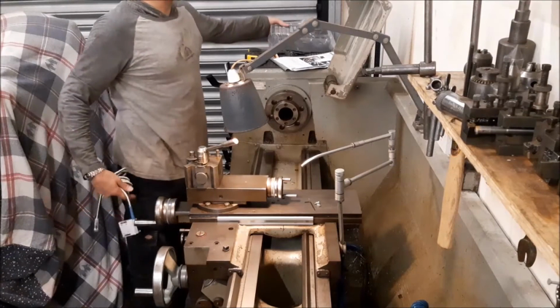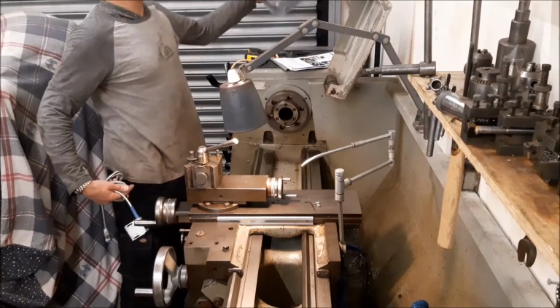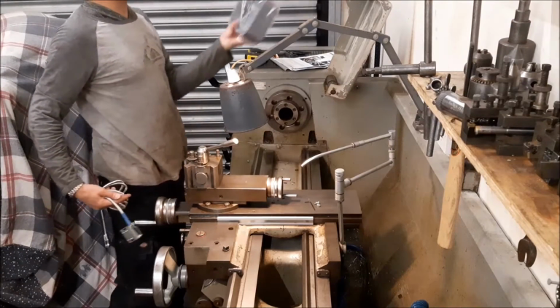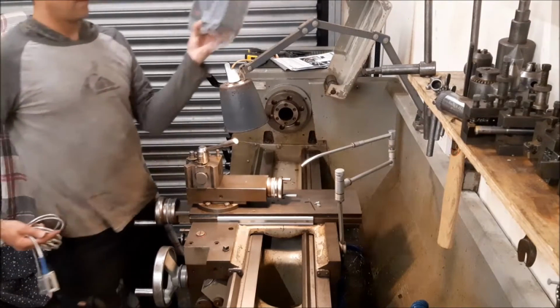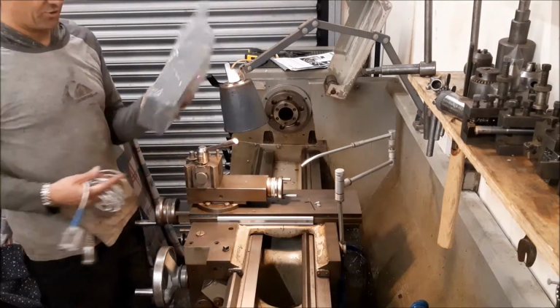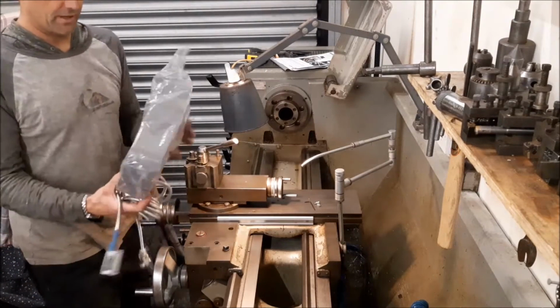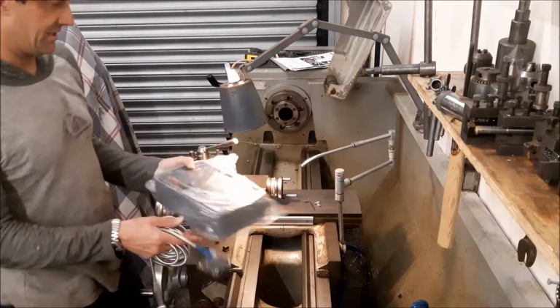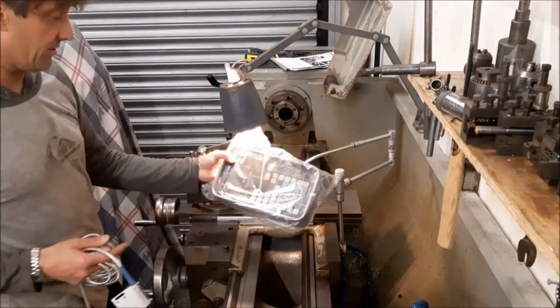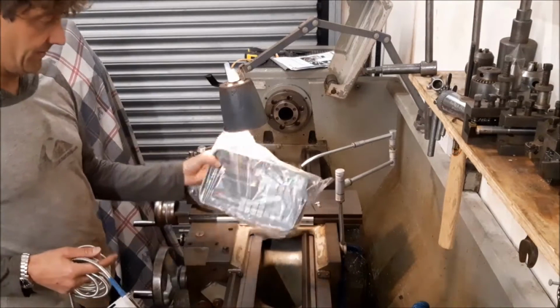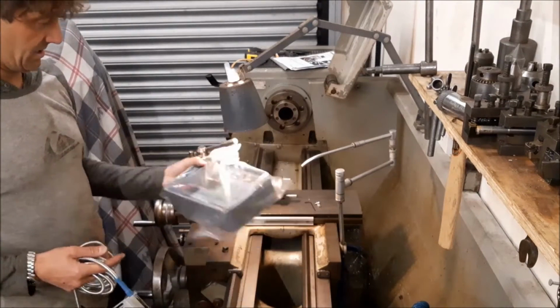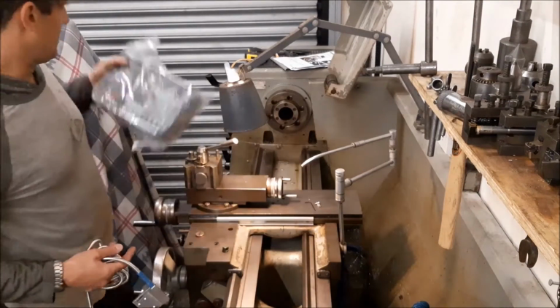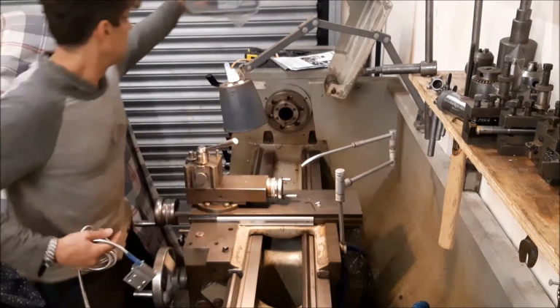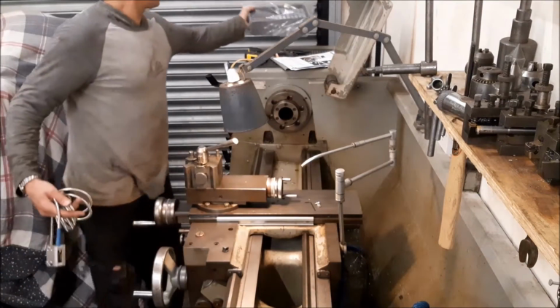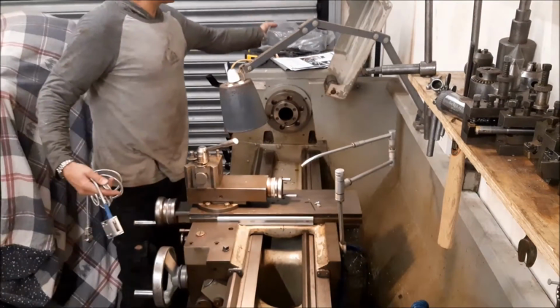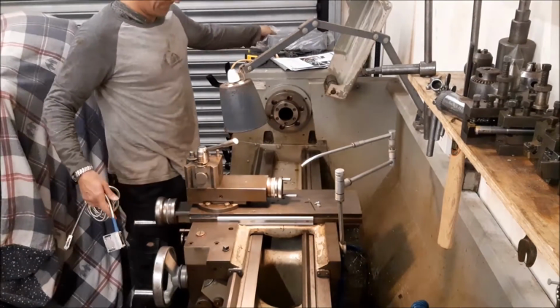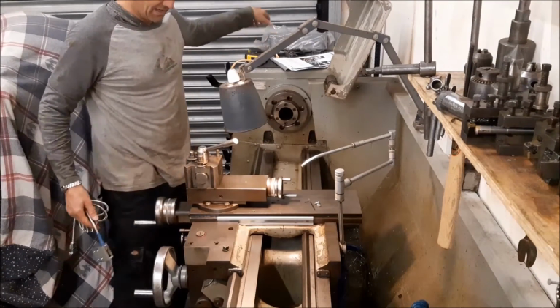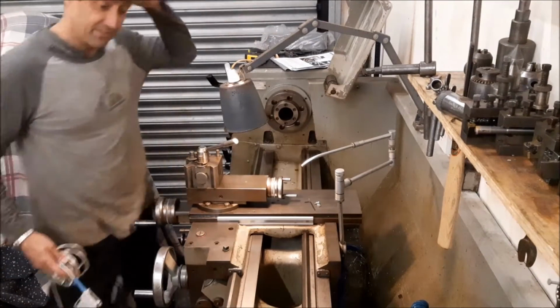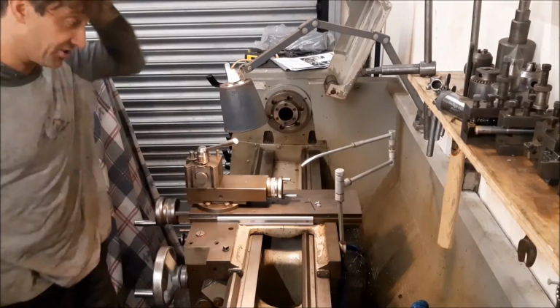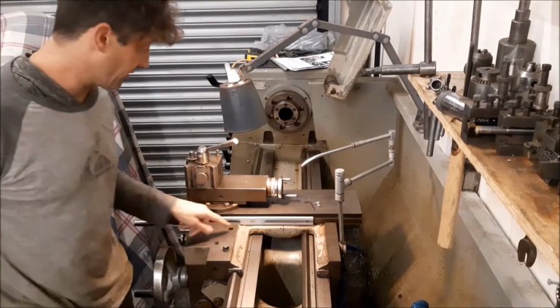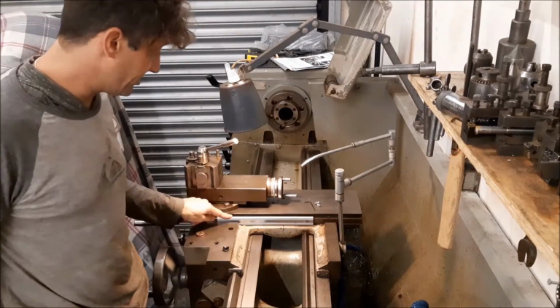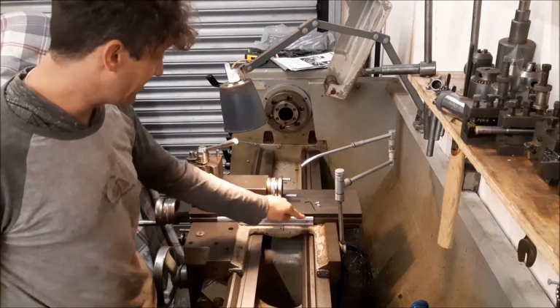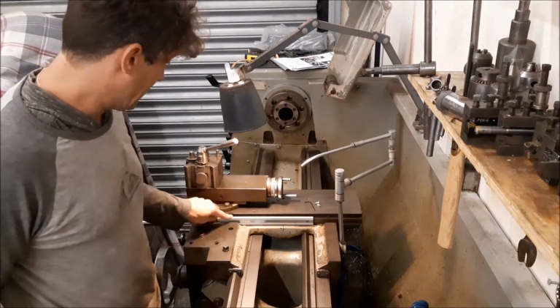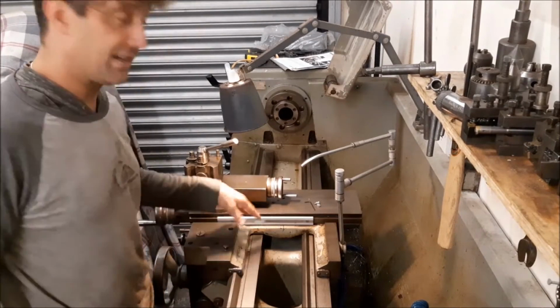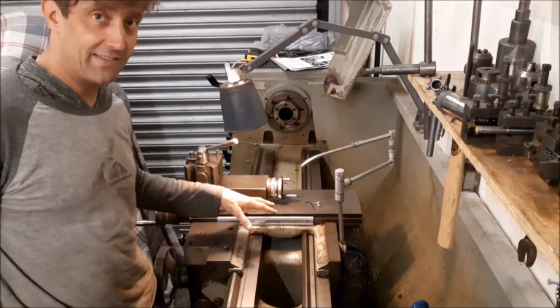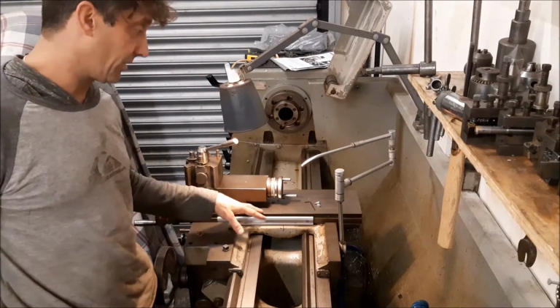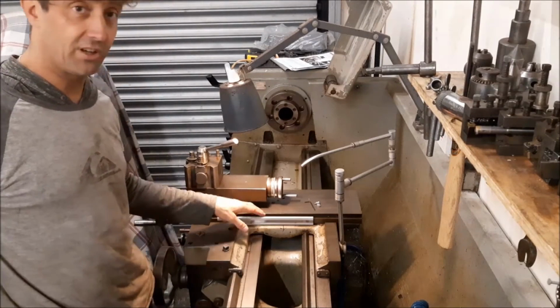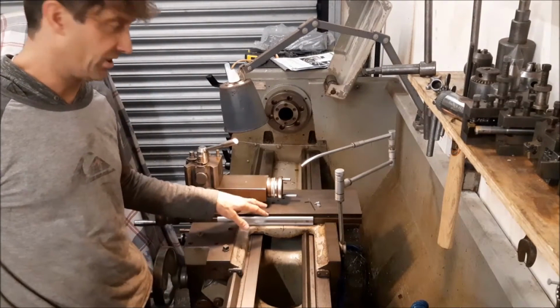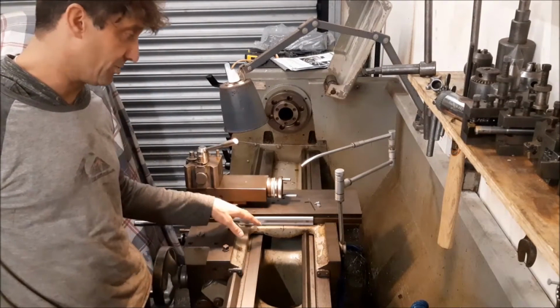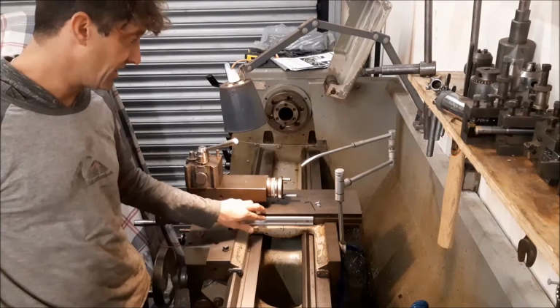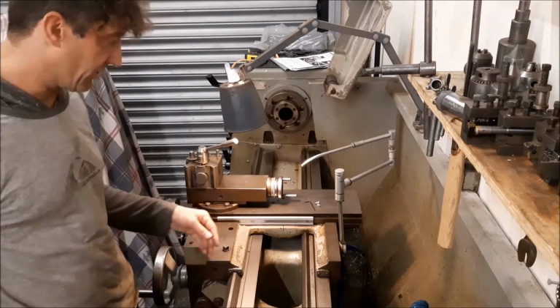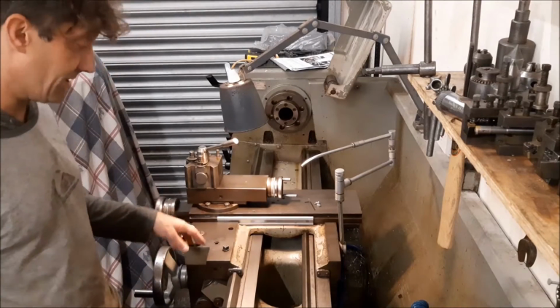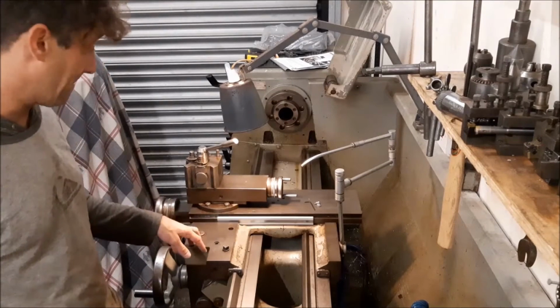That's the actual DRO unit itself. Basically the first thing you've got to do is fit the kit. Now when you get the kit, there's quite a lot of stuff. It looks a little bit daunting, but honestly it's really not that bad.